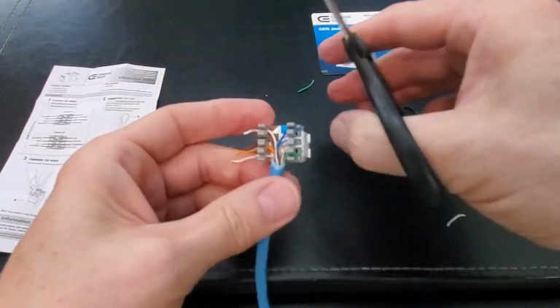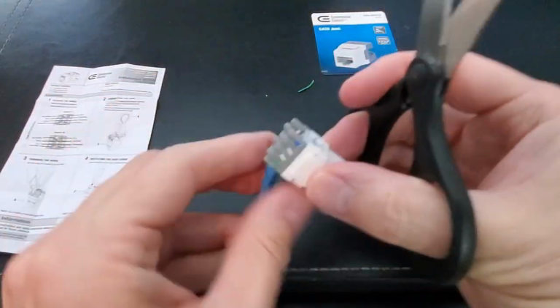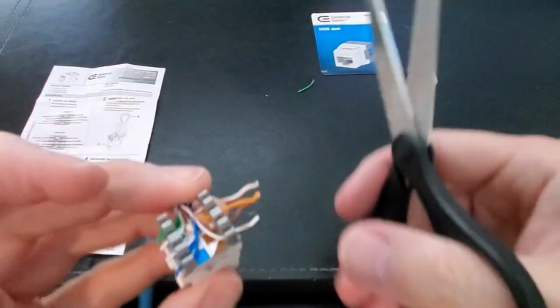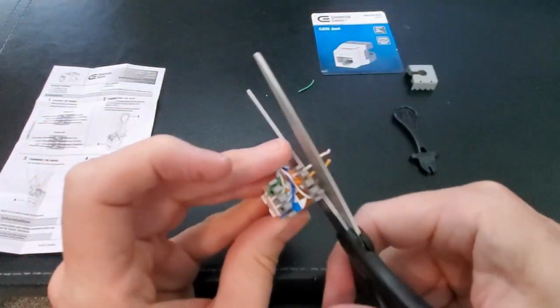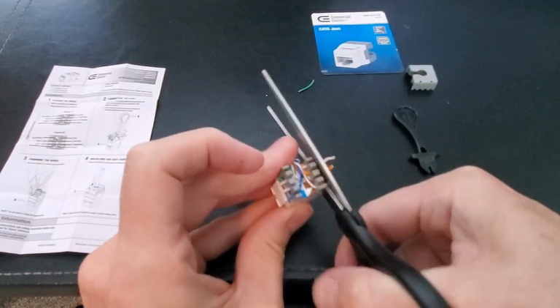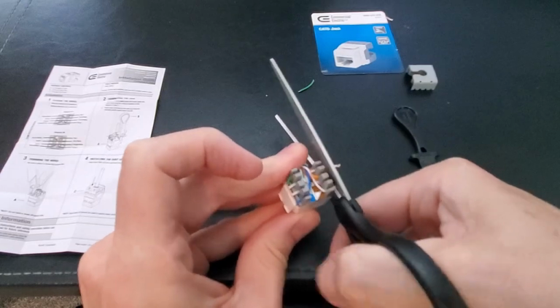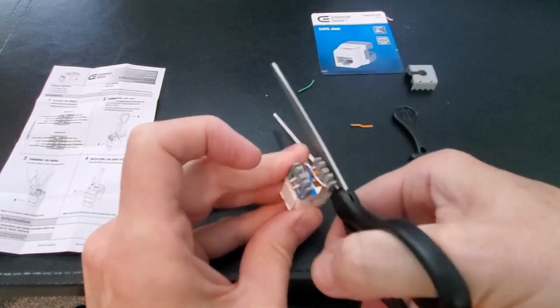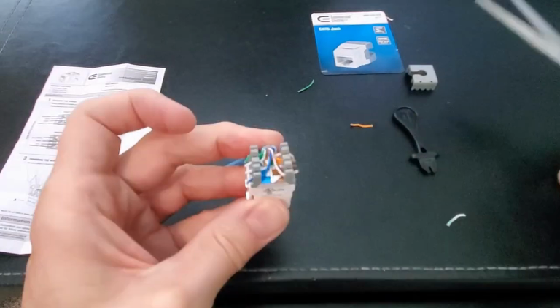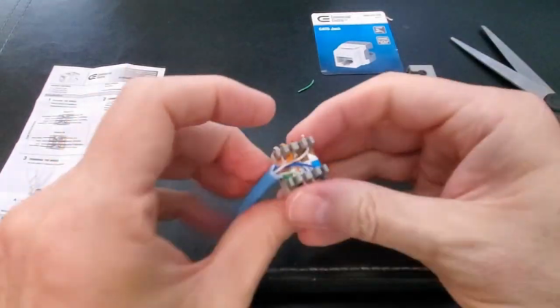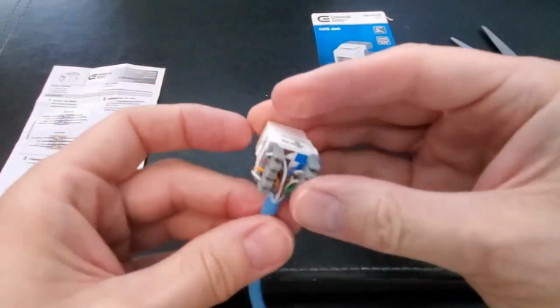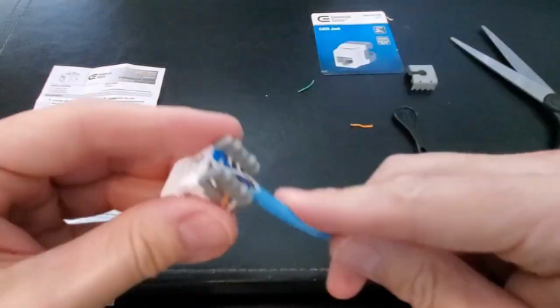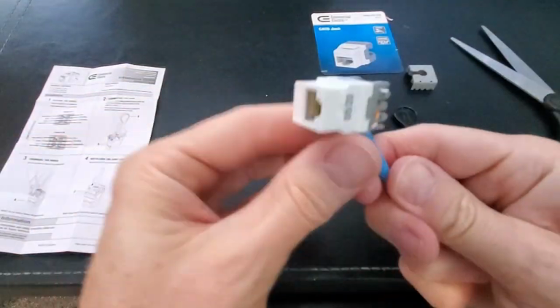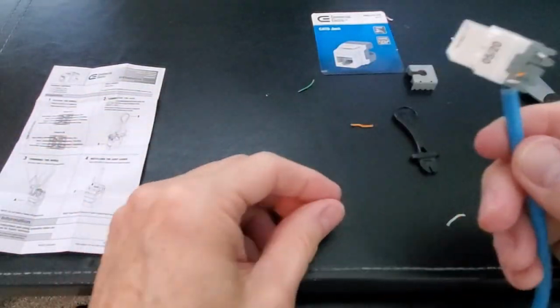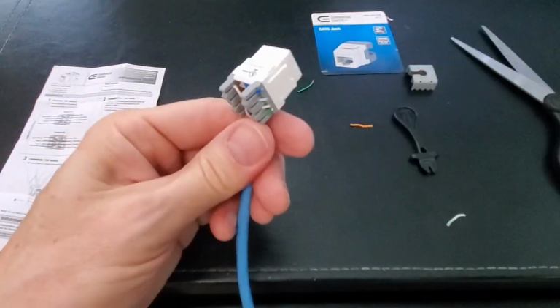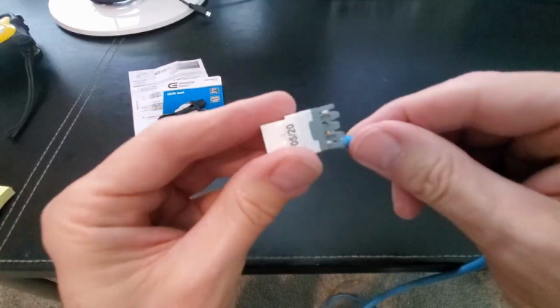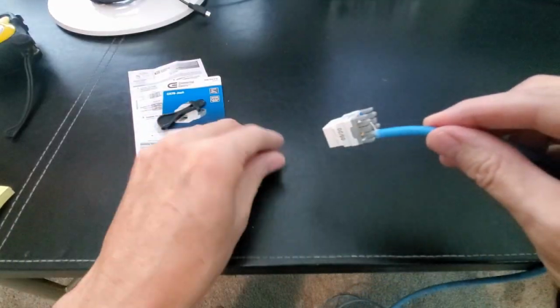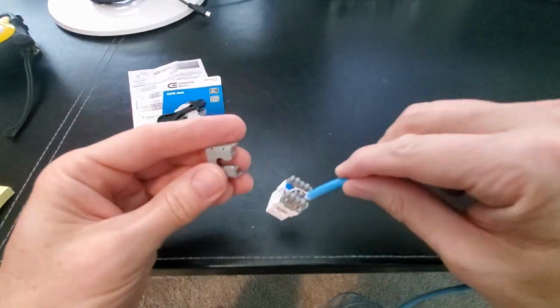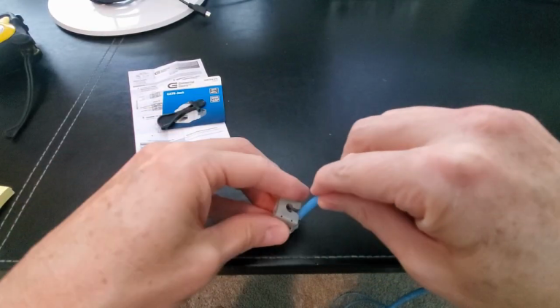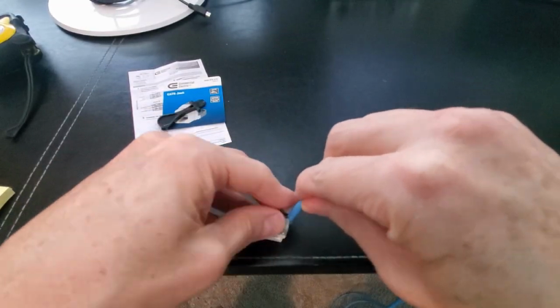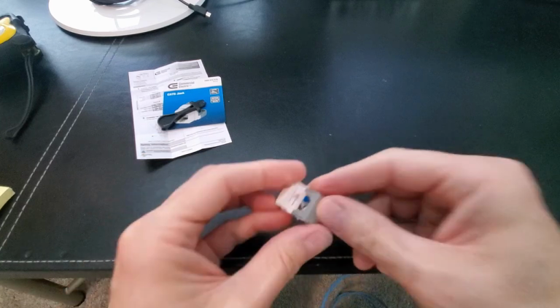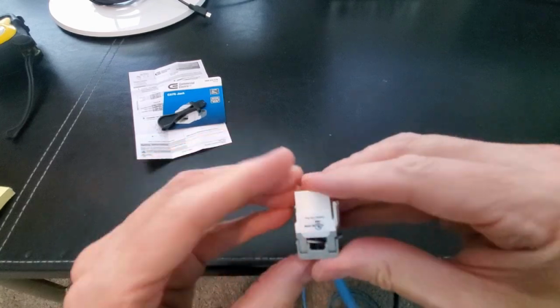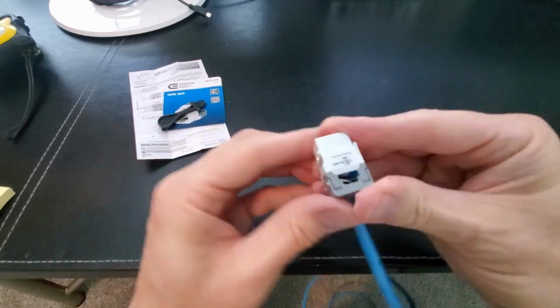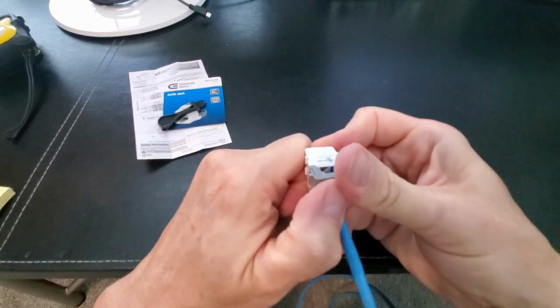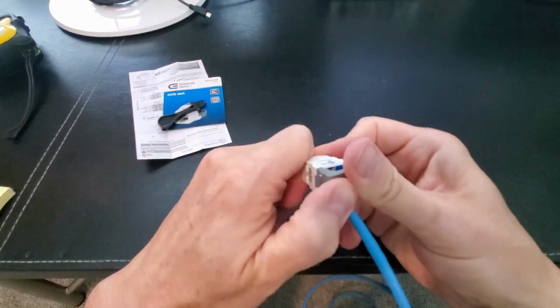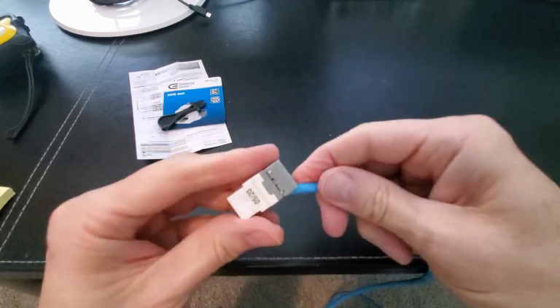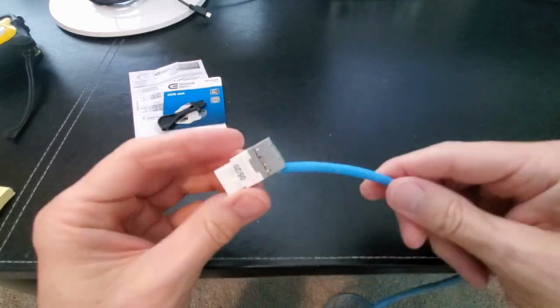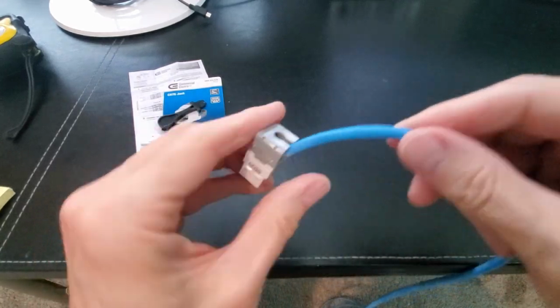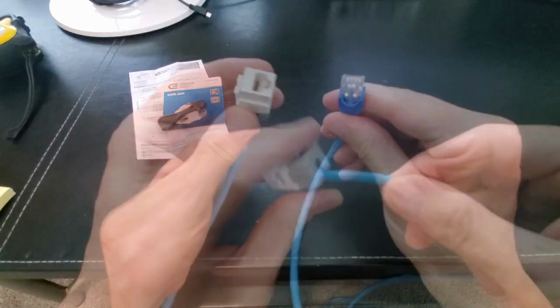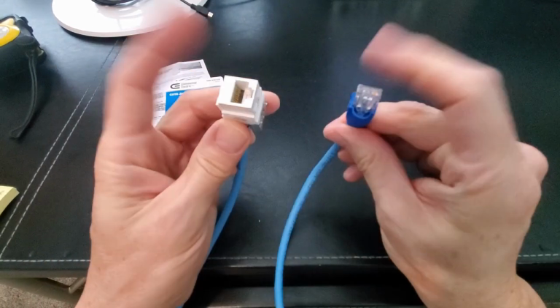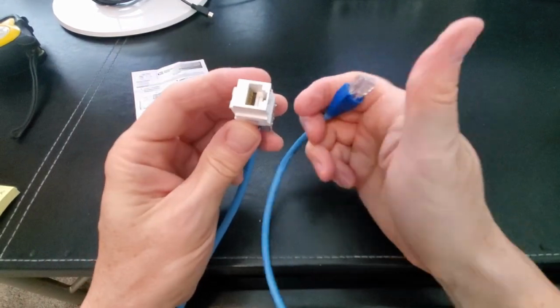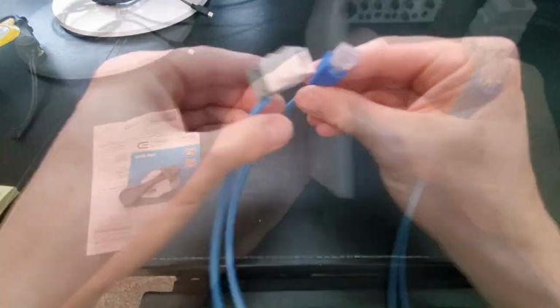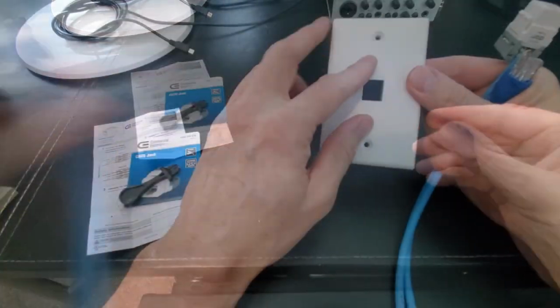We're done. Next, trim off any excess wire and add the wire cover. Looks good — we're ready to go. Next, insert the Keystix wall jack into the wall plate.